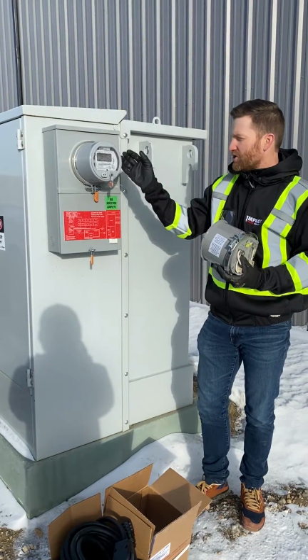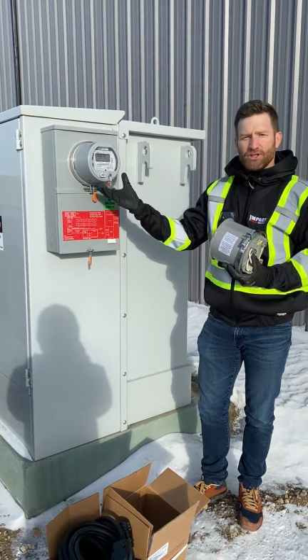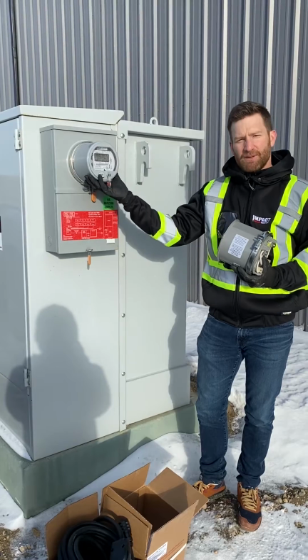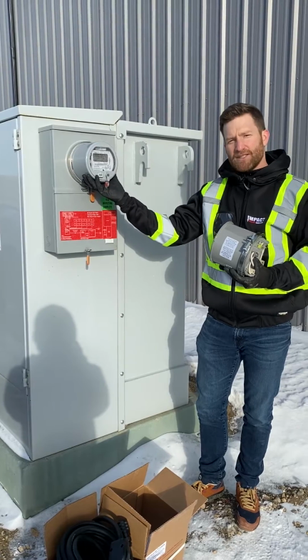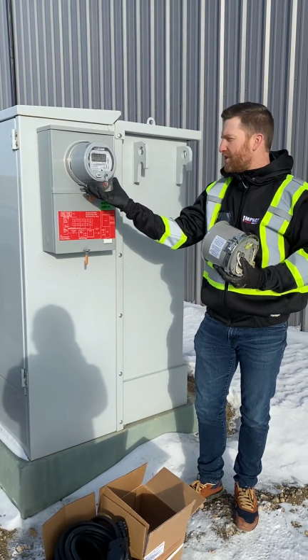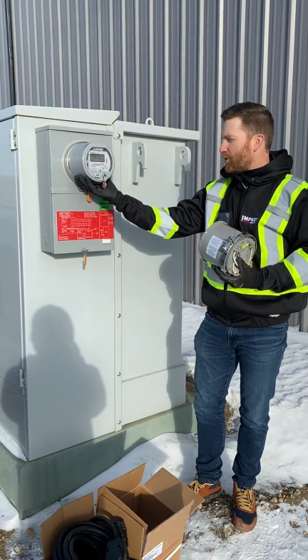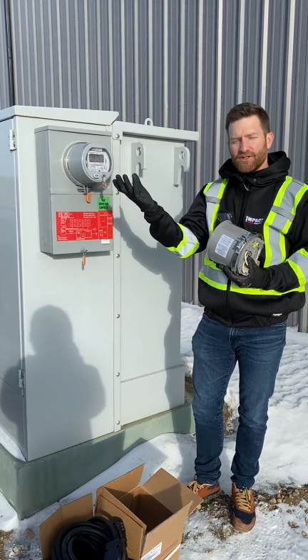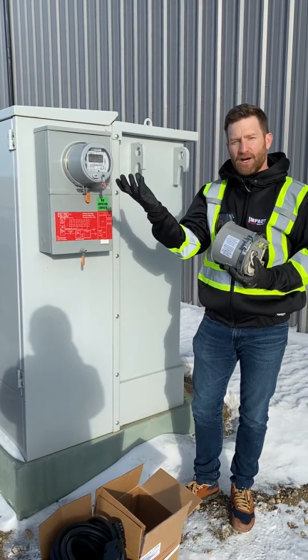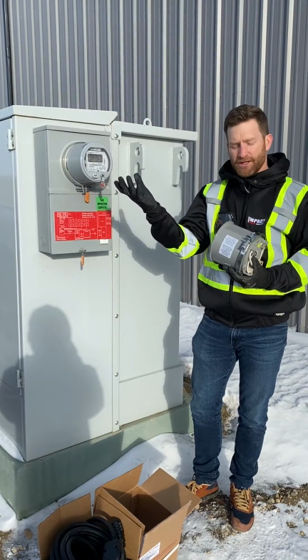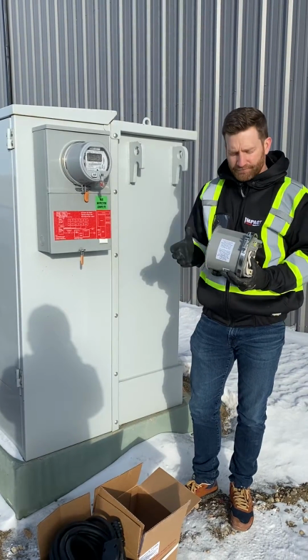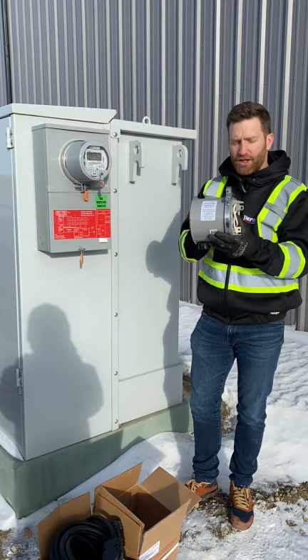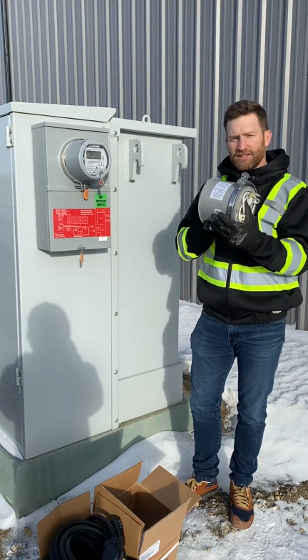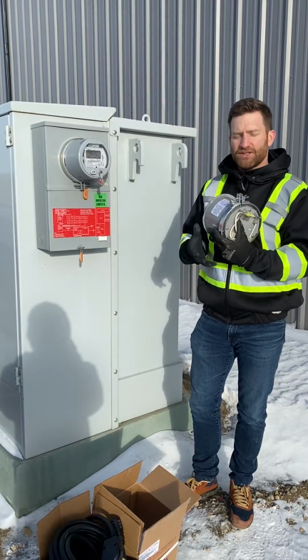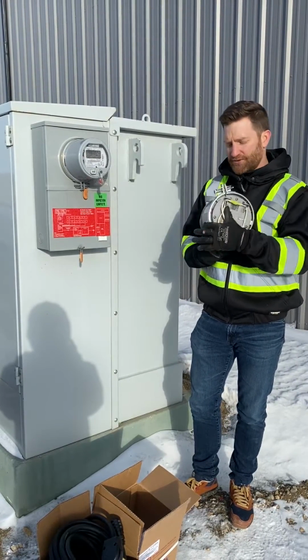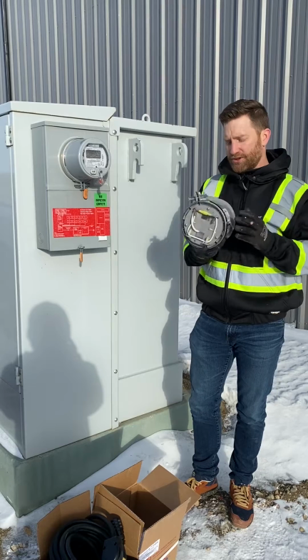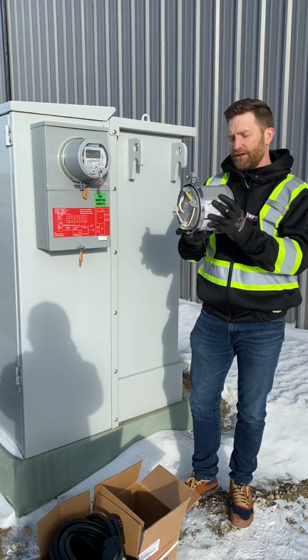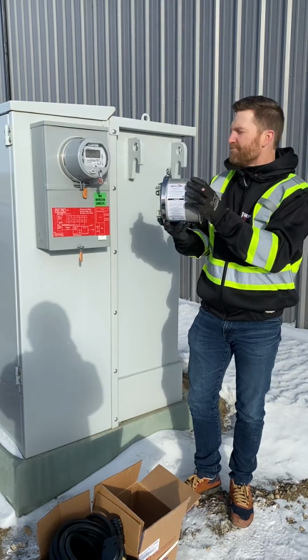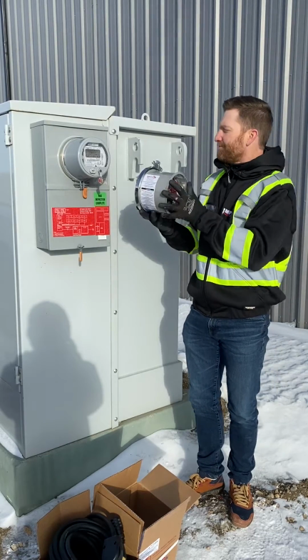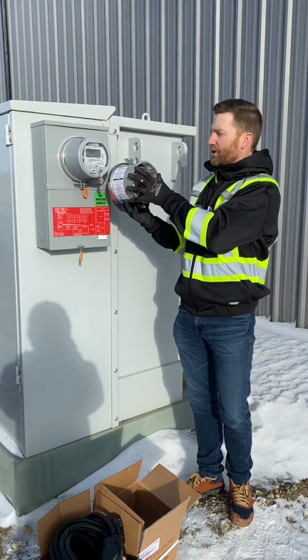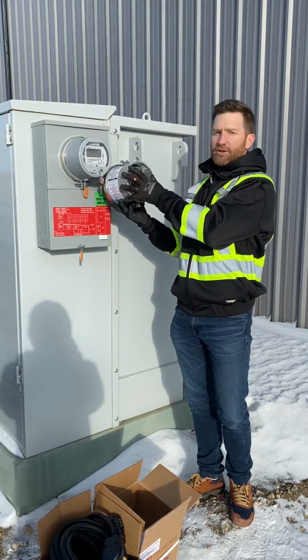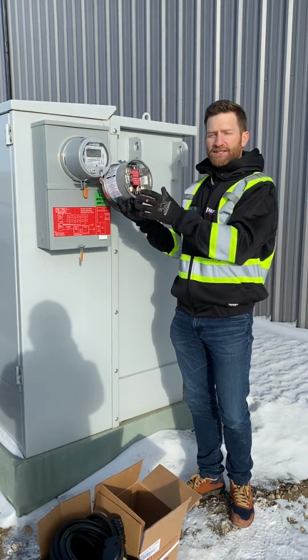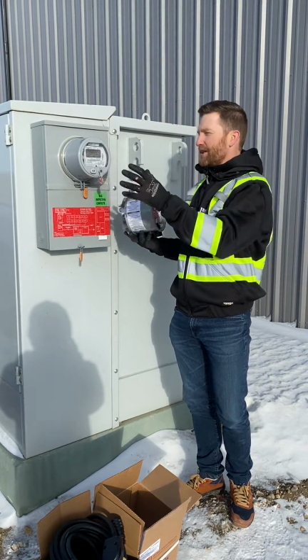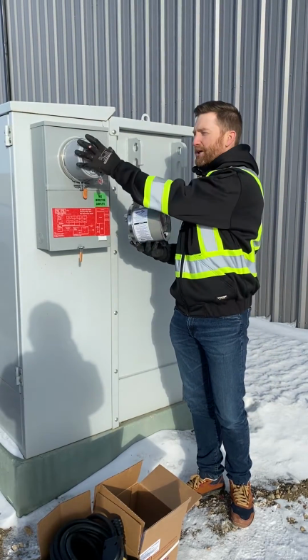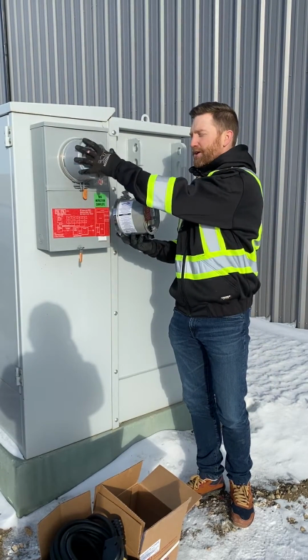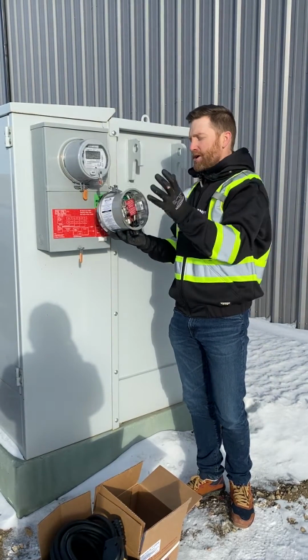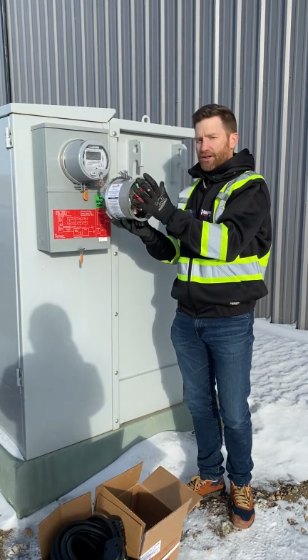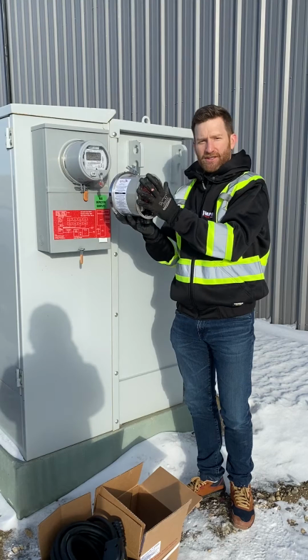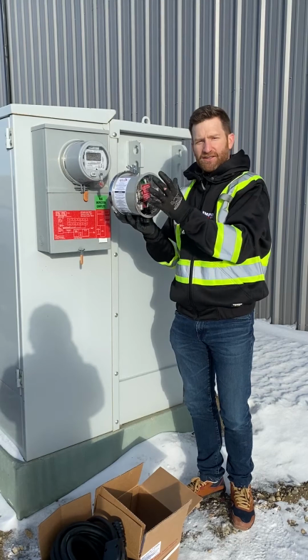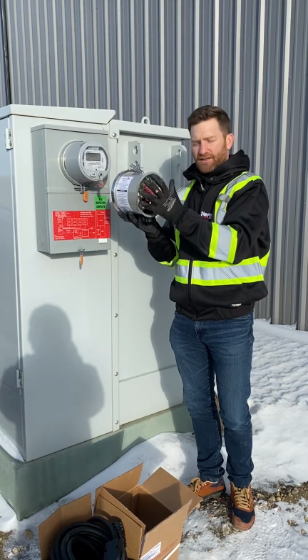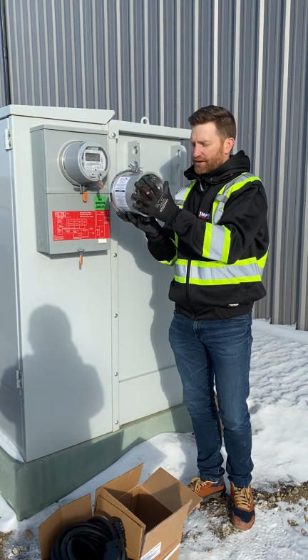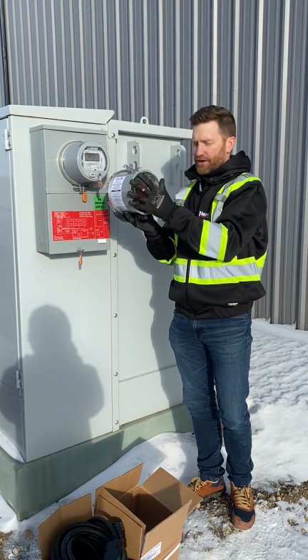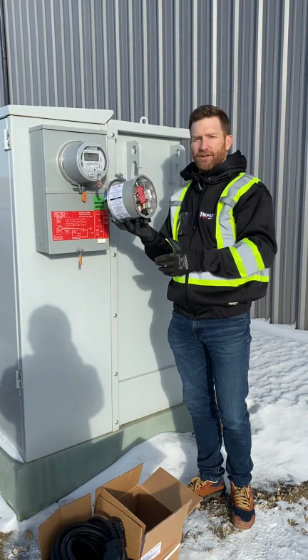So all we do is come to your residence, pull off your SAS power meter, then install this transfer switch — this Generalink — right under your meter base, and then replace the meter back on the front of the Generalink.